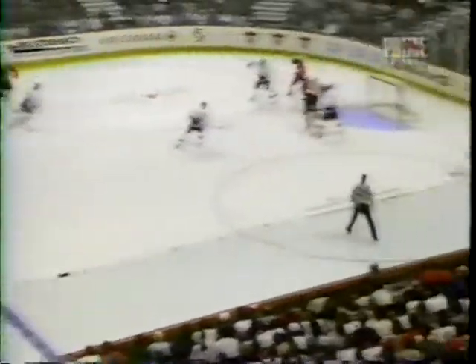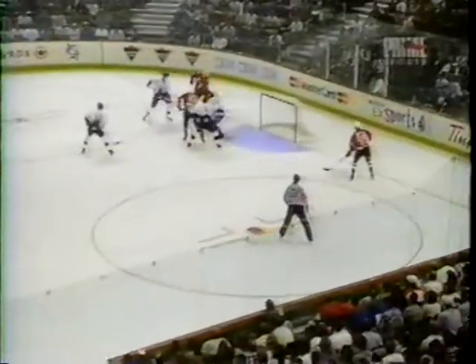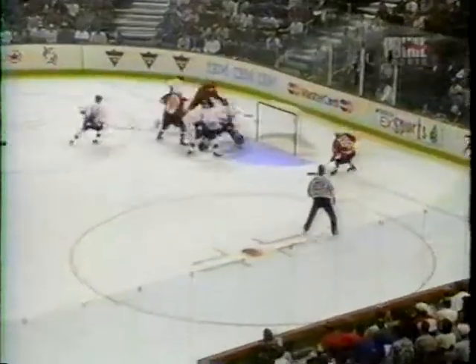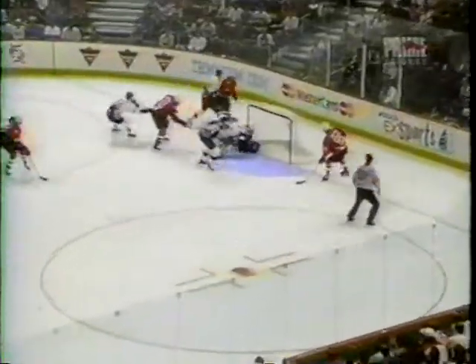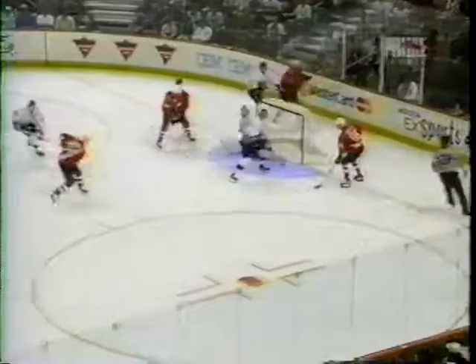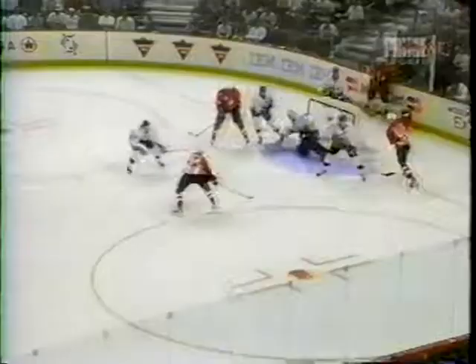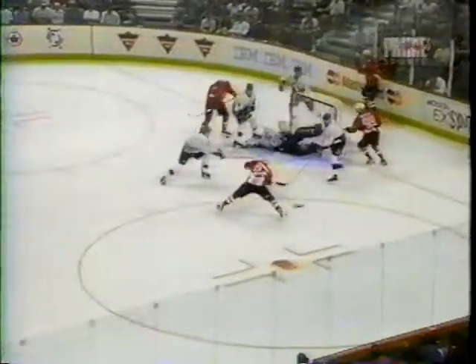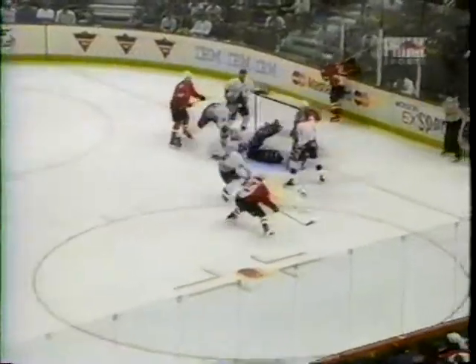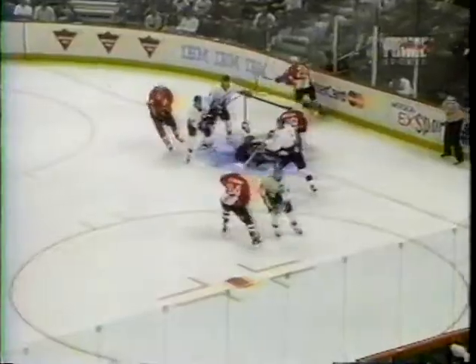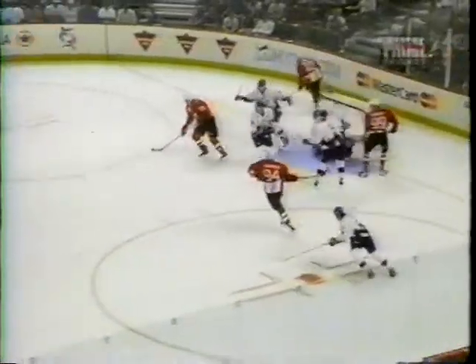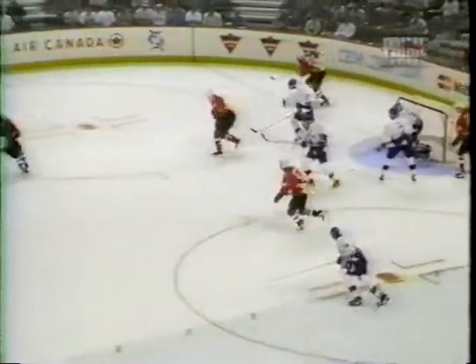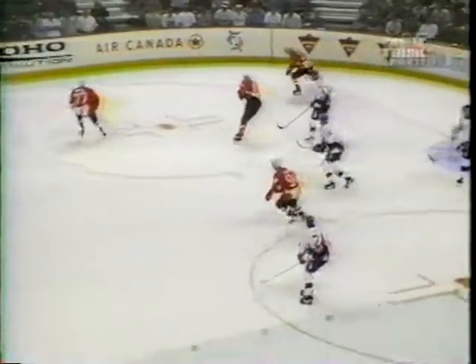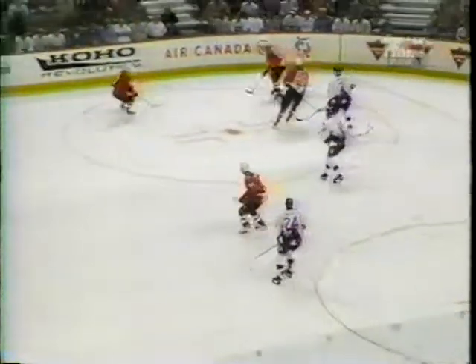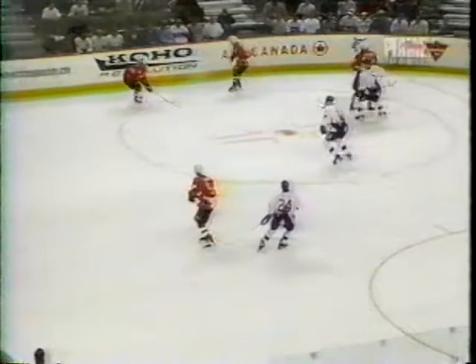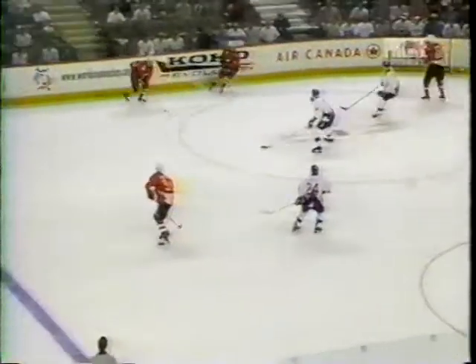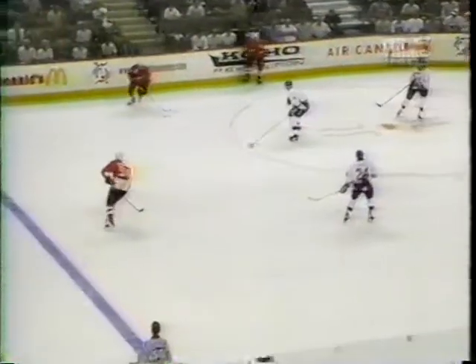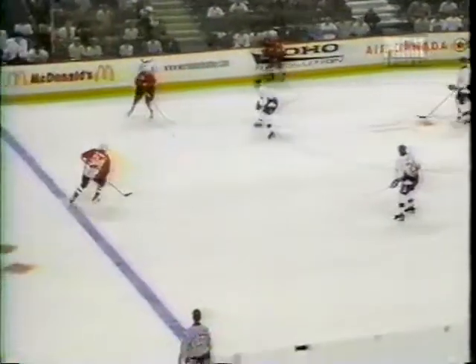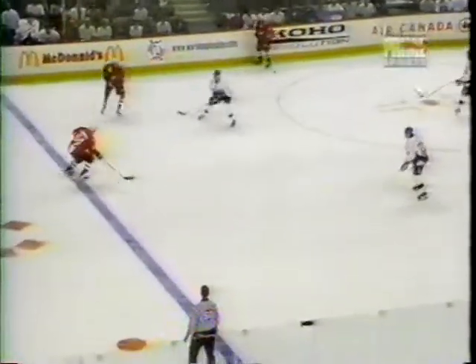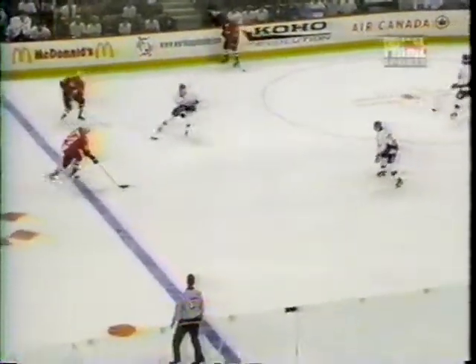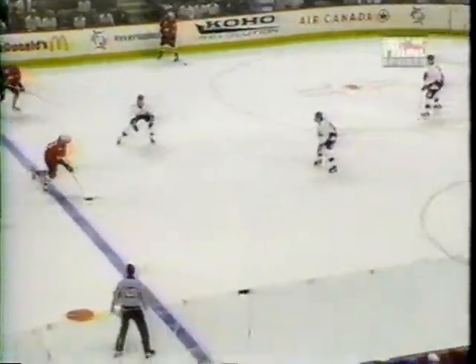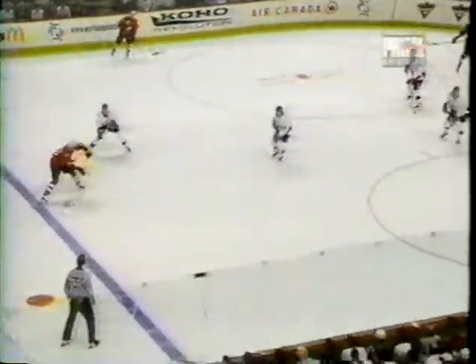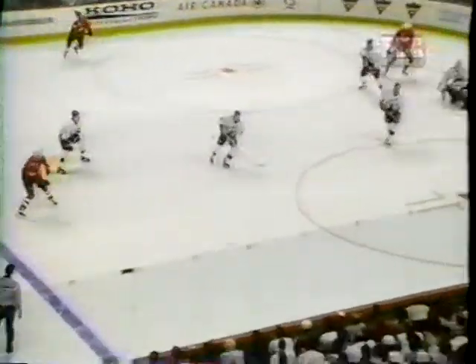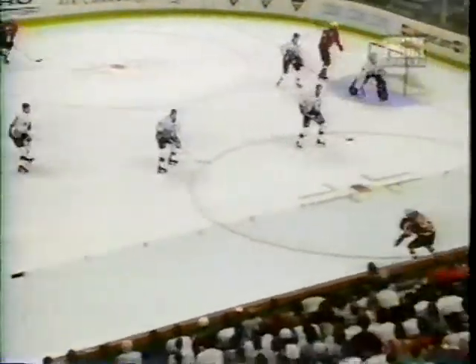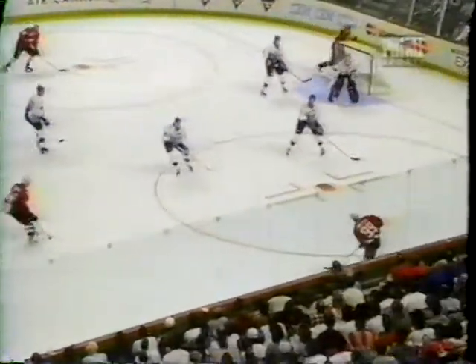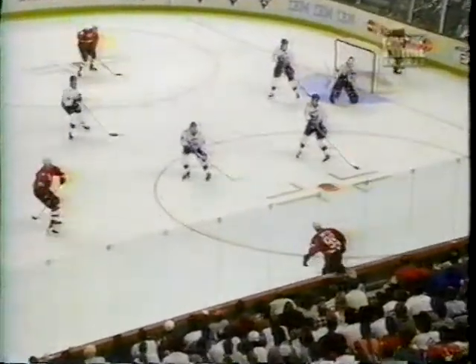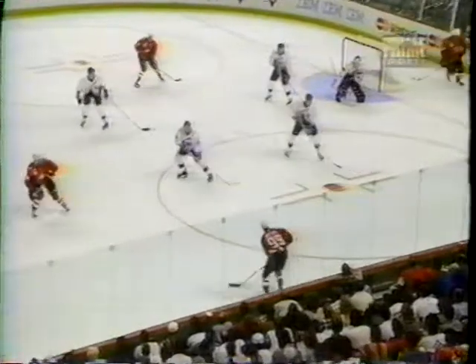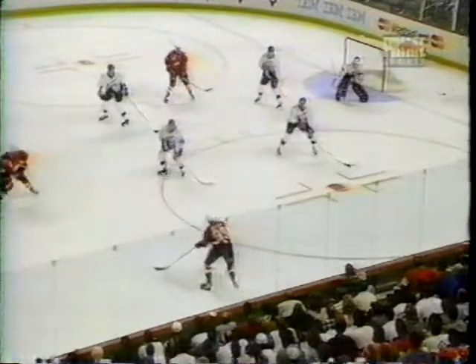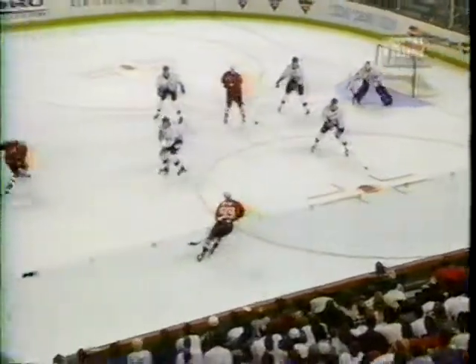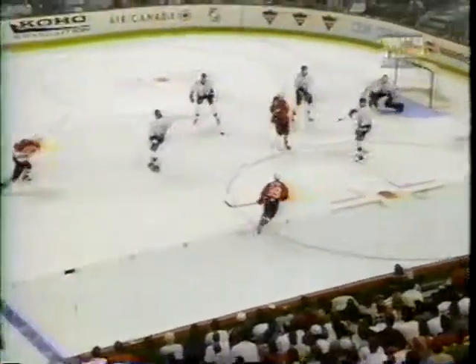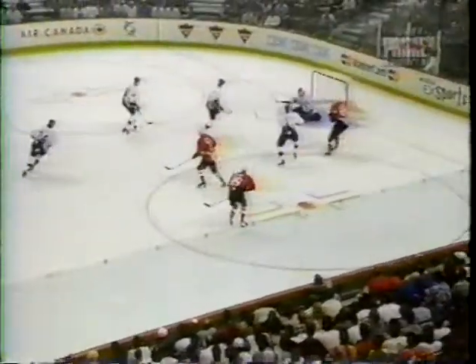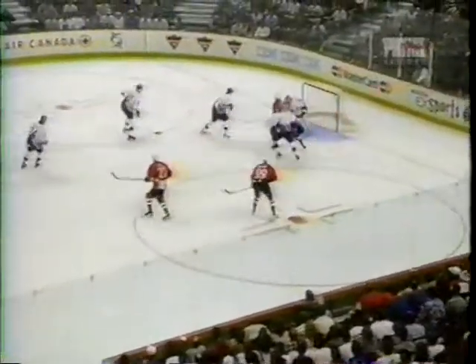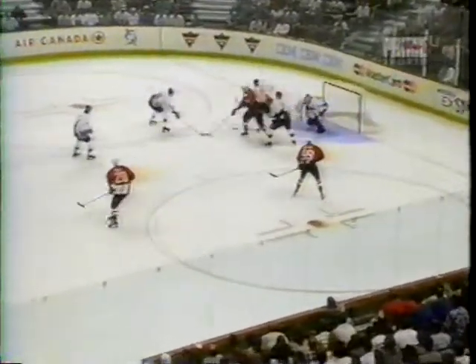Coffey shoots wide. Rebound, set up the middle. Shanahan shoots, deflected wide. Comes back over to Coffey on the left side of the power play to Brendan Shanahan. Shanahan to Gretzky — Gretzky sets up, he's got Shanahan. He shoots and a save by Mega. Rebound right in front.